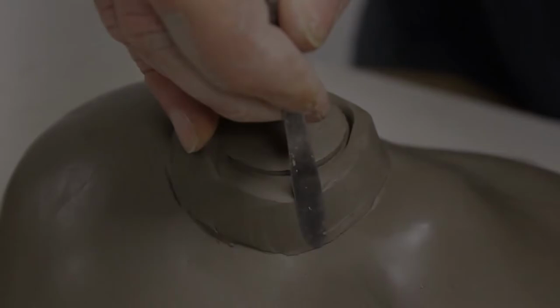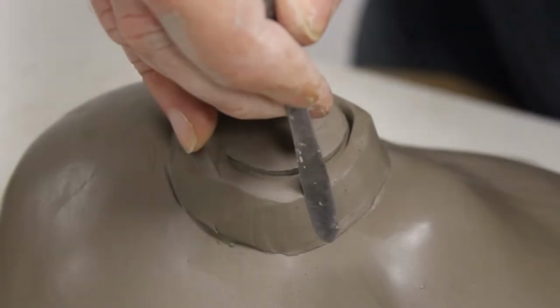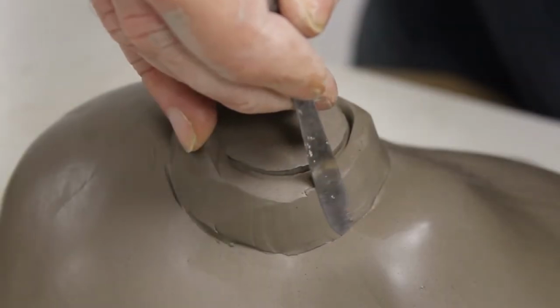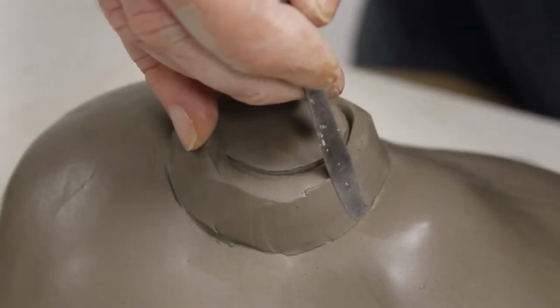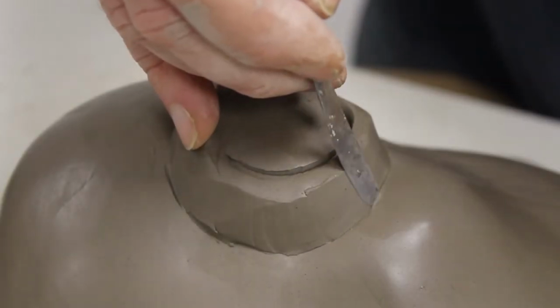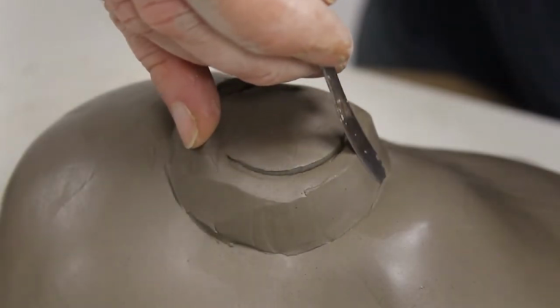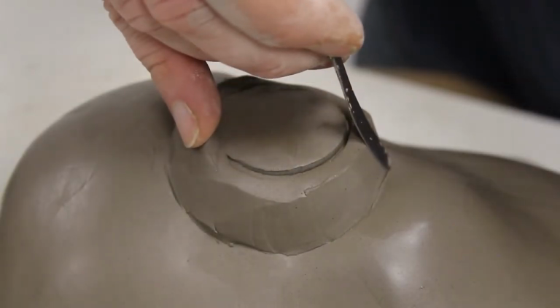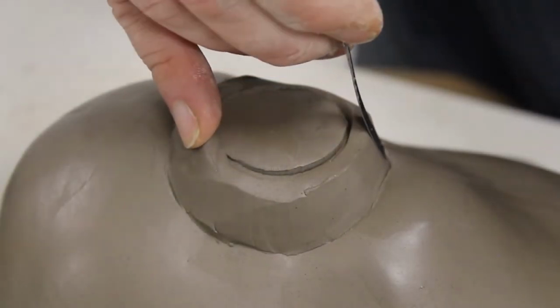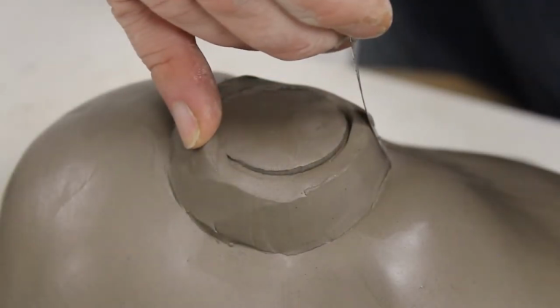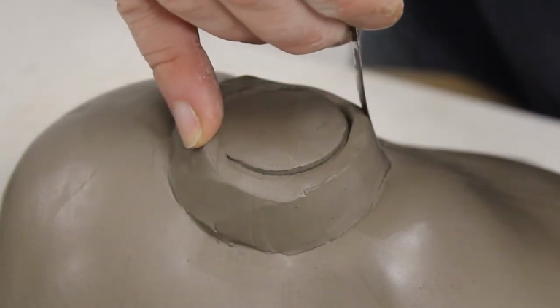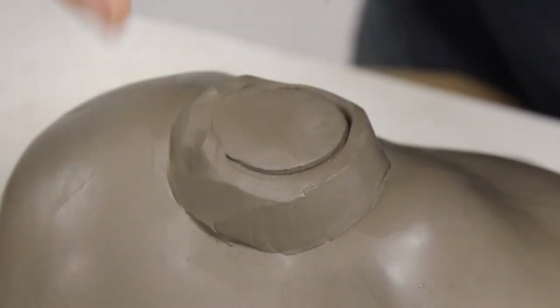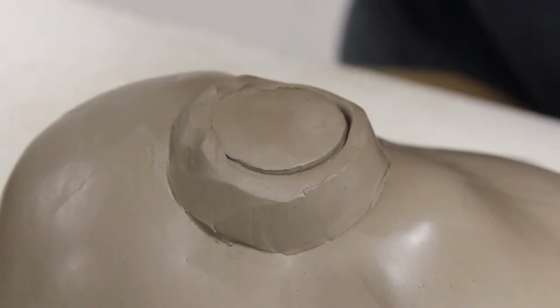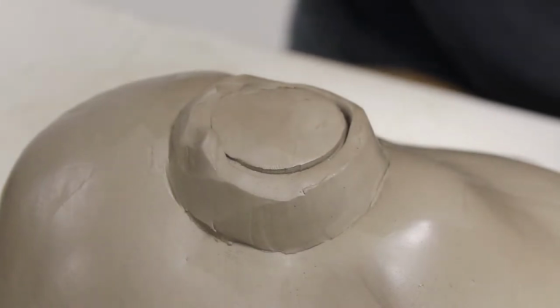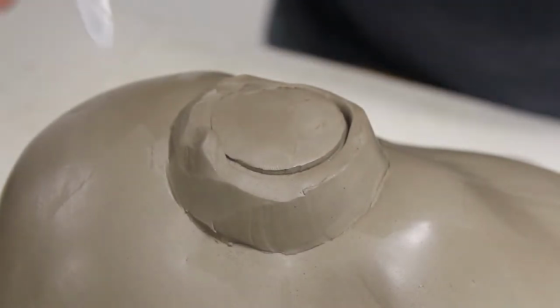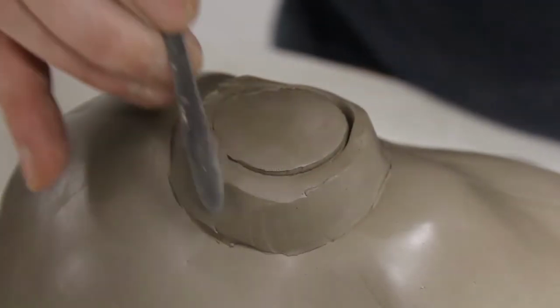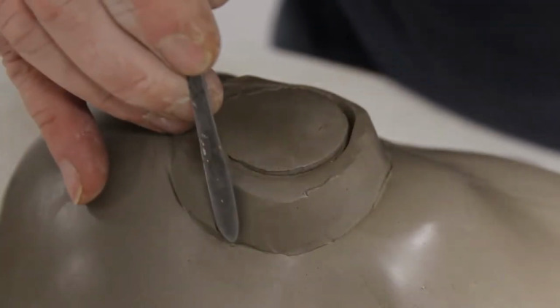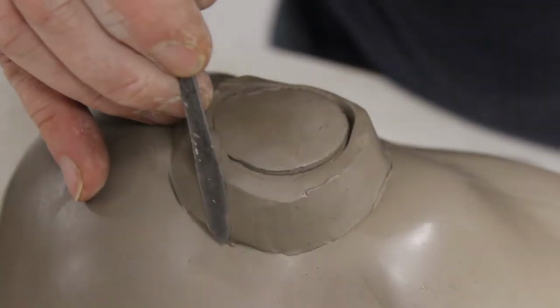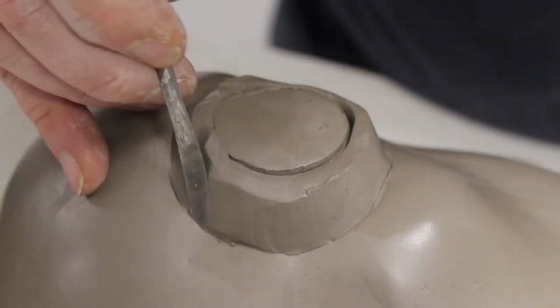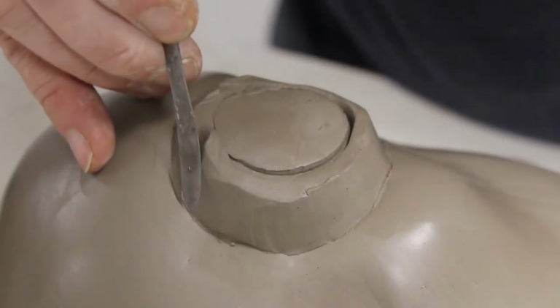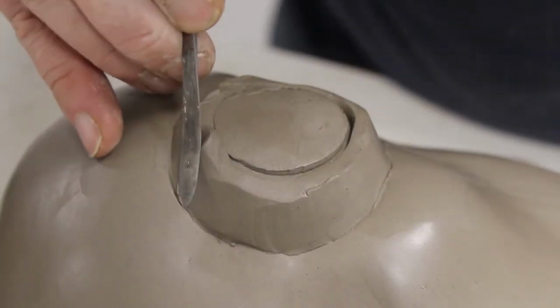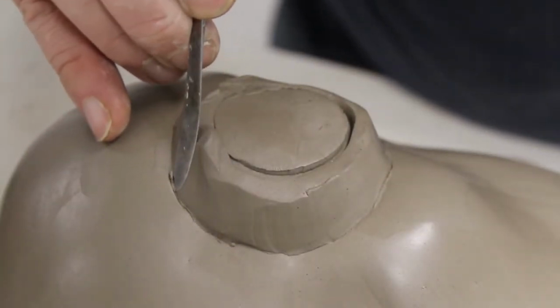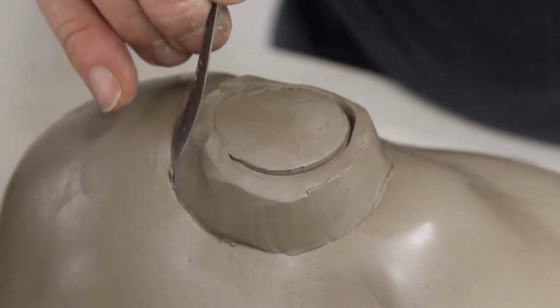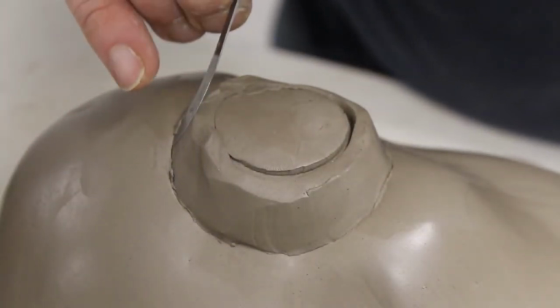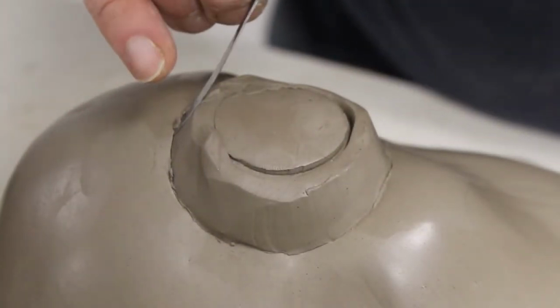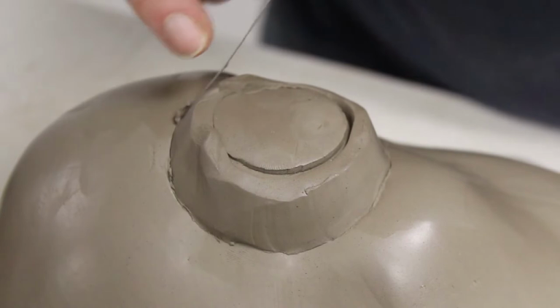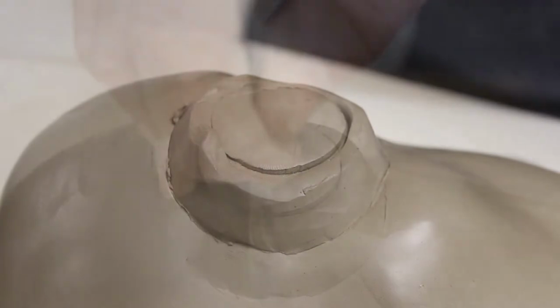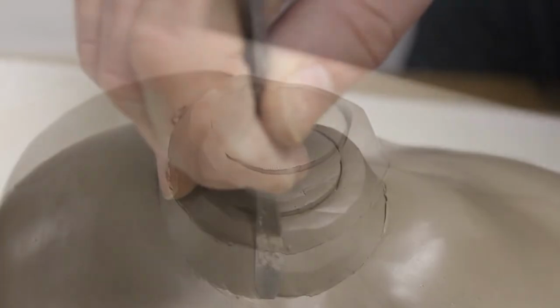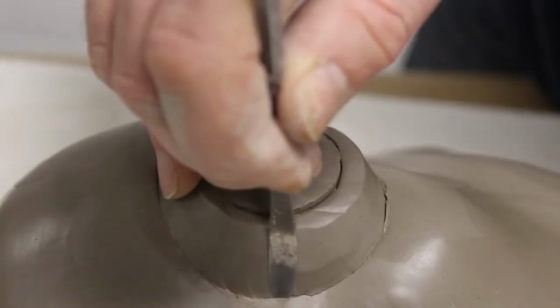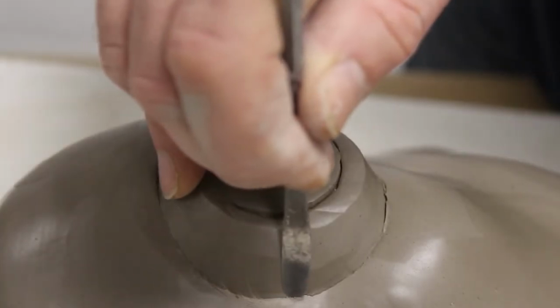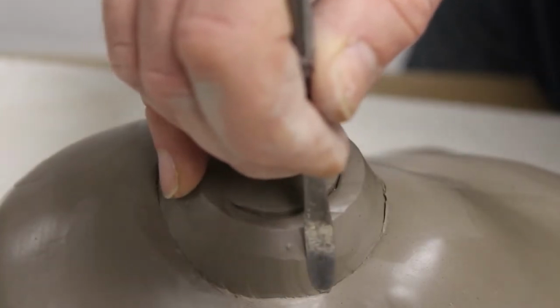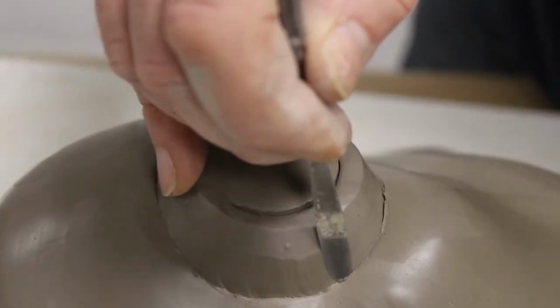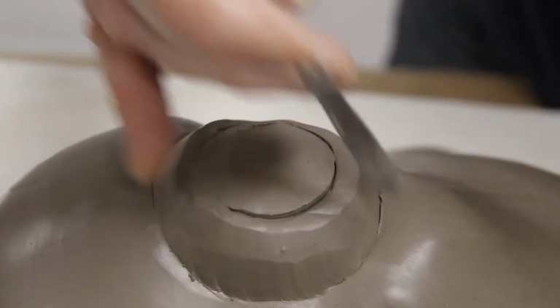Now I'm going to add on an area at the top where I'm going to add a pour tube. When we make the case we fill from above — we put a tube and we pour silicon in through an opening.